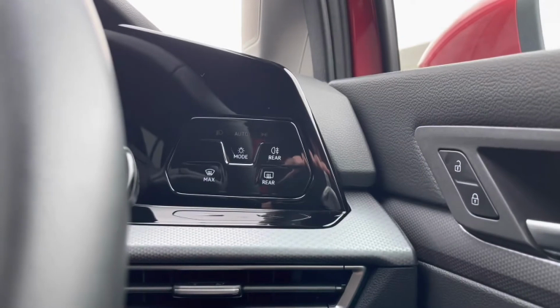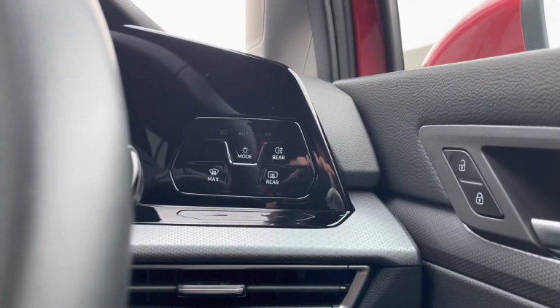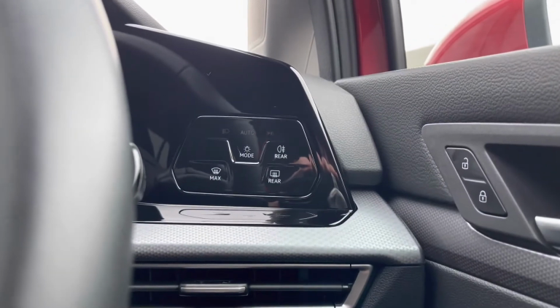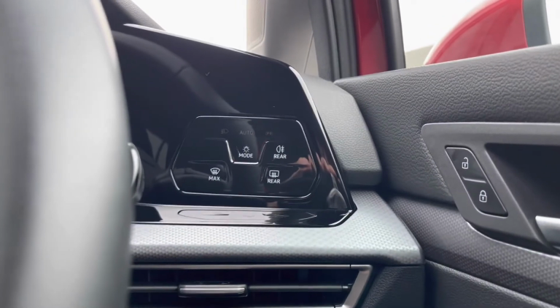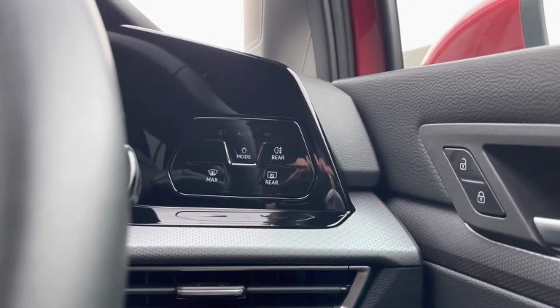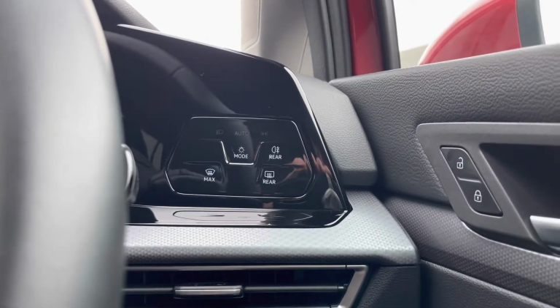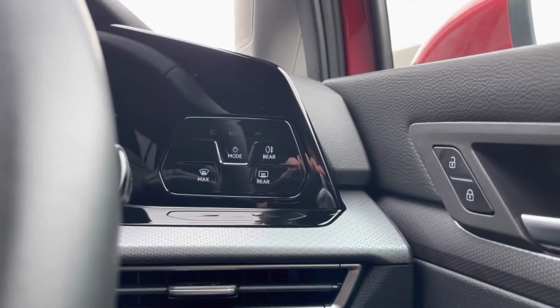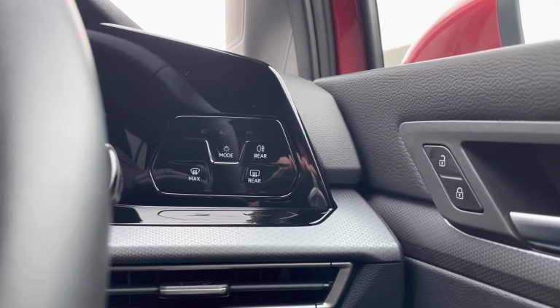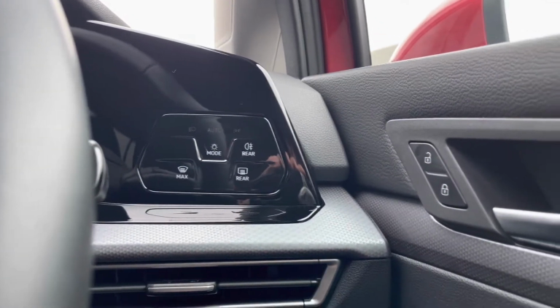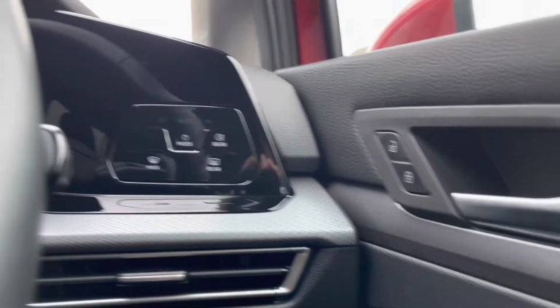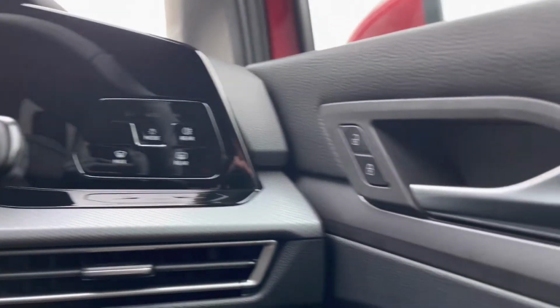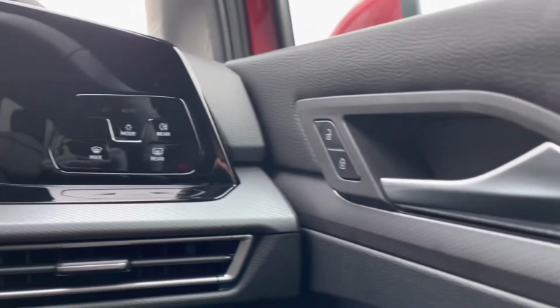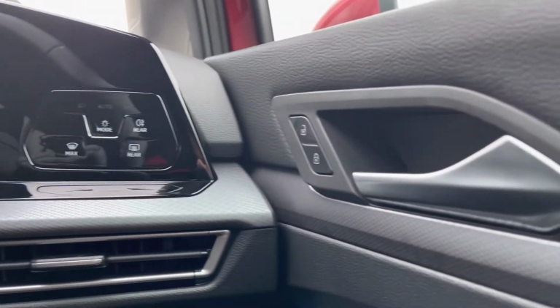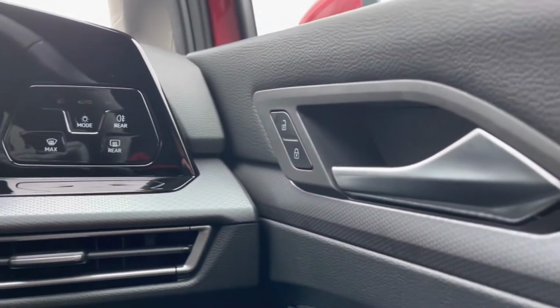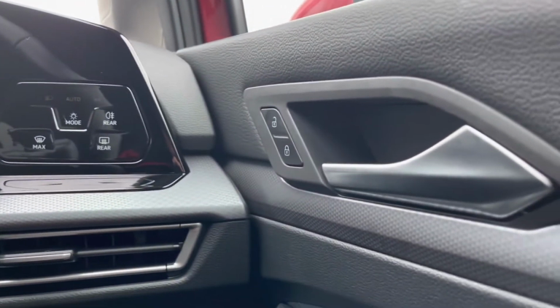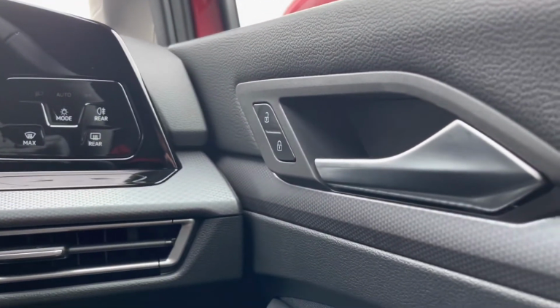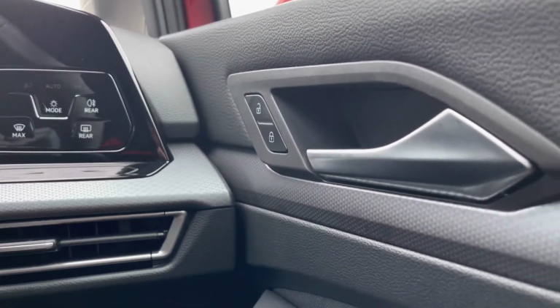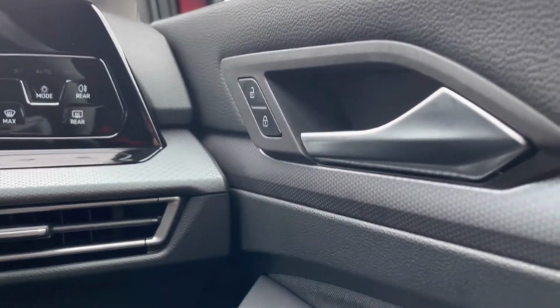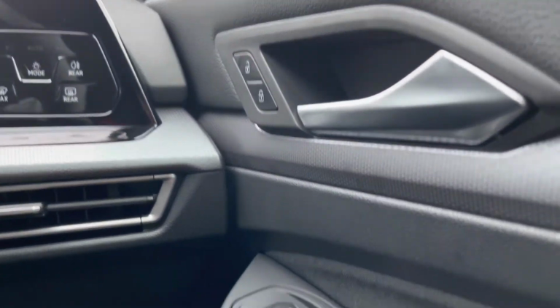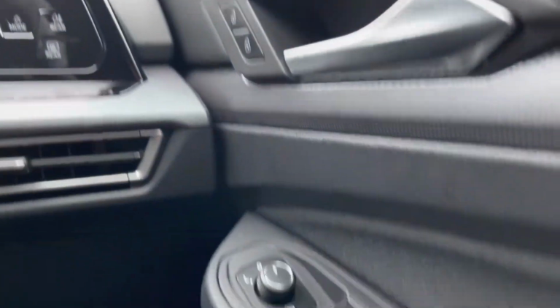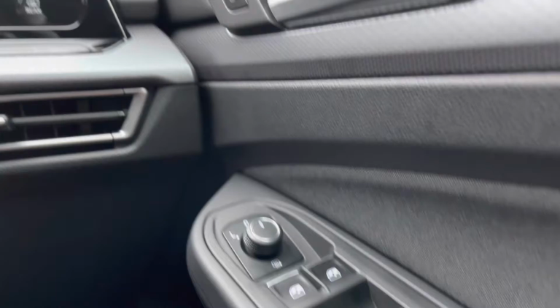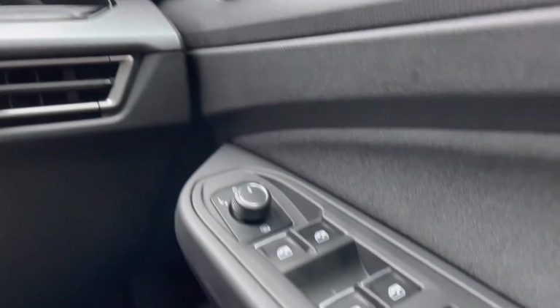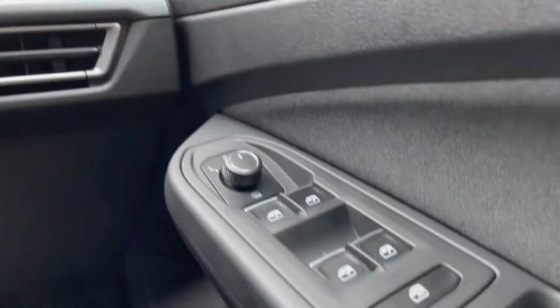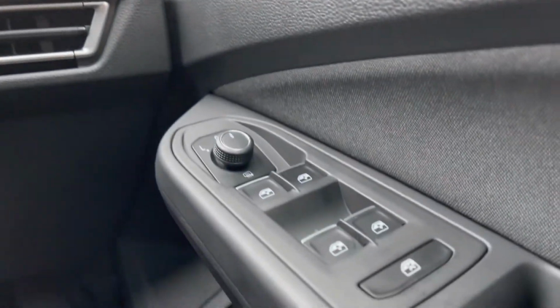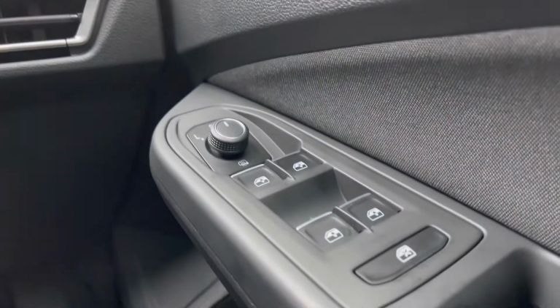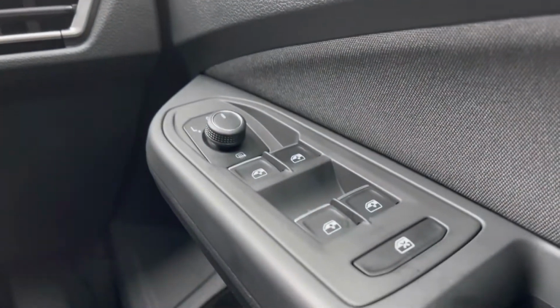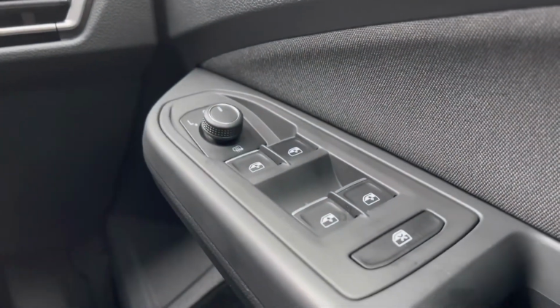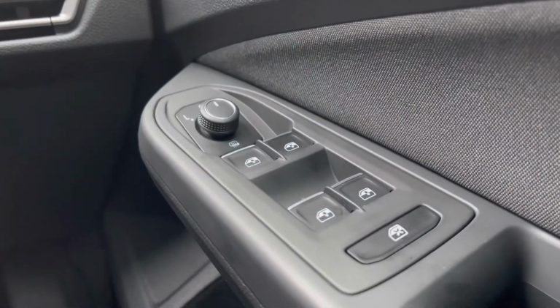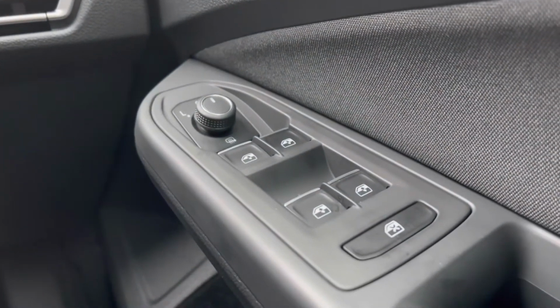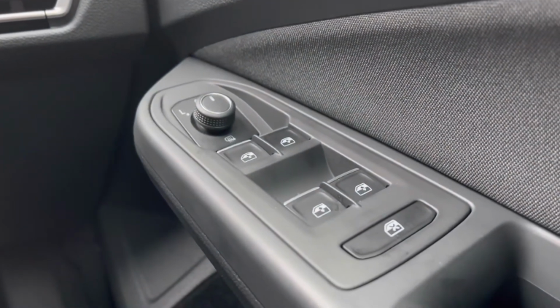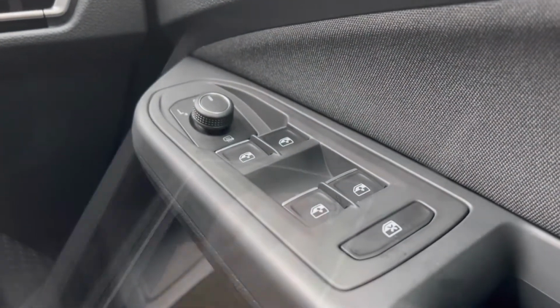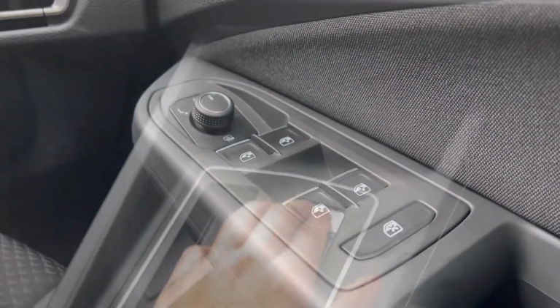To the right-hand side we have the controls for the automatic headlights, ensuring they're running at the correct times, alongside the central locking, wing mirror, and window controls on the driver's door handle.